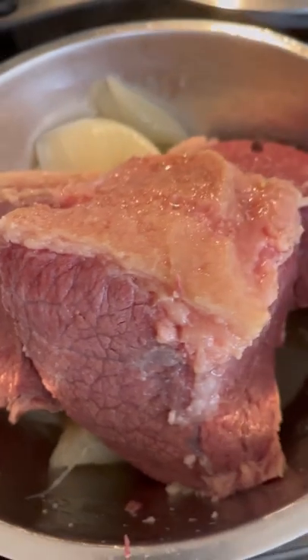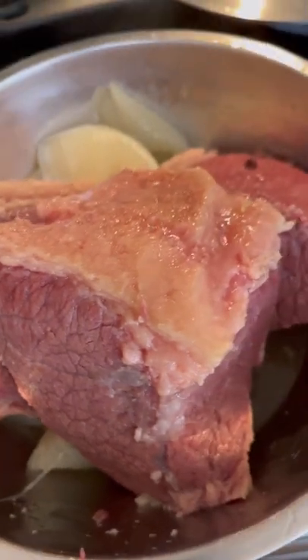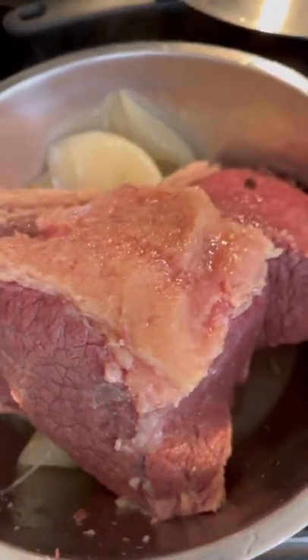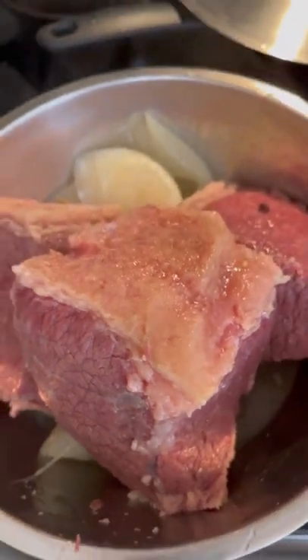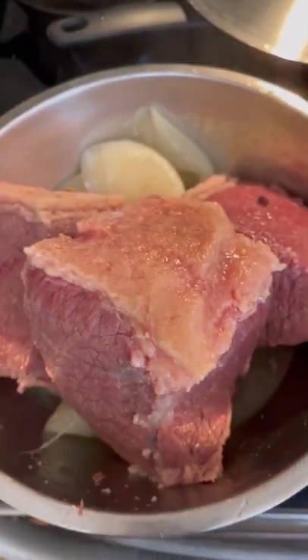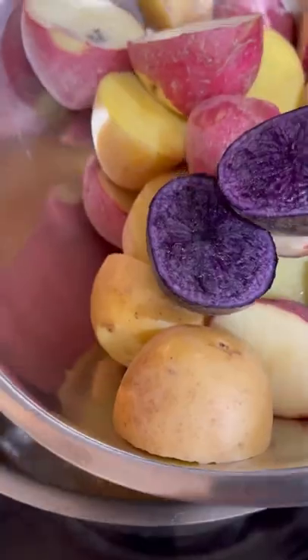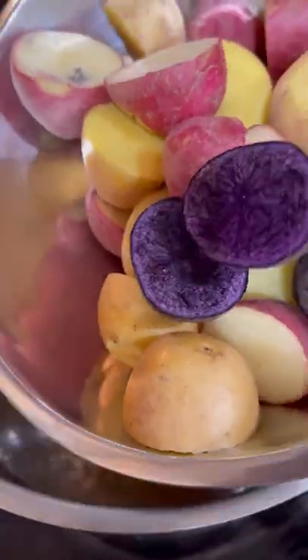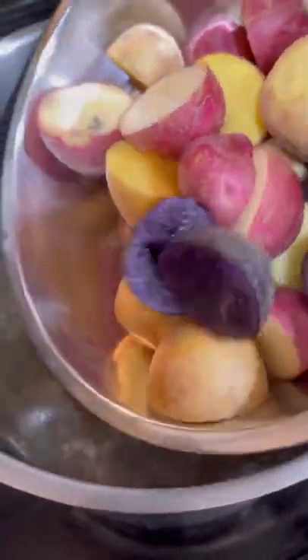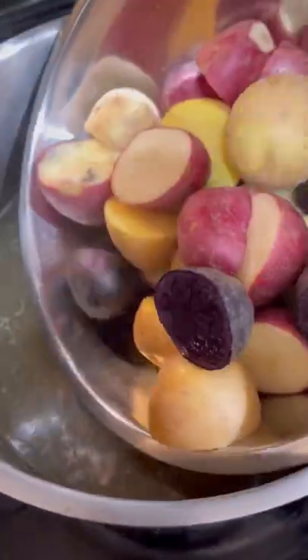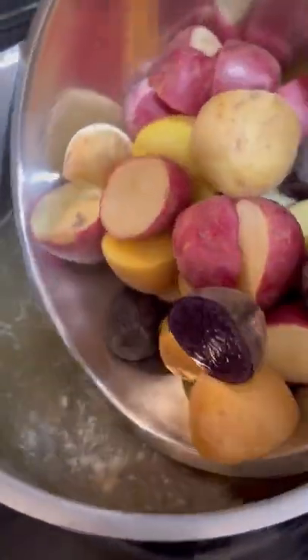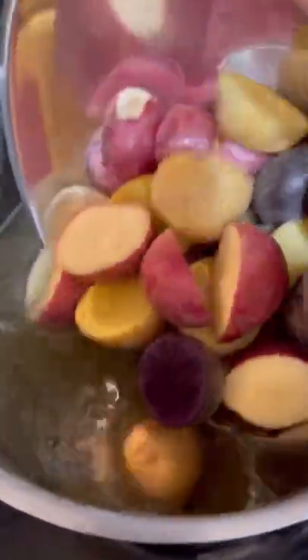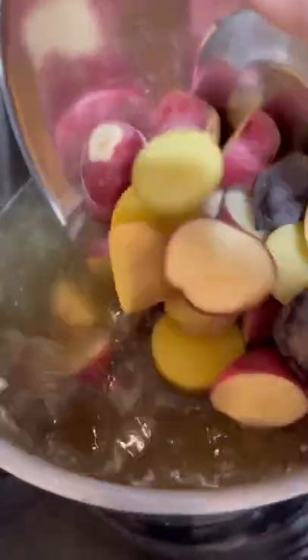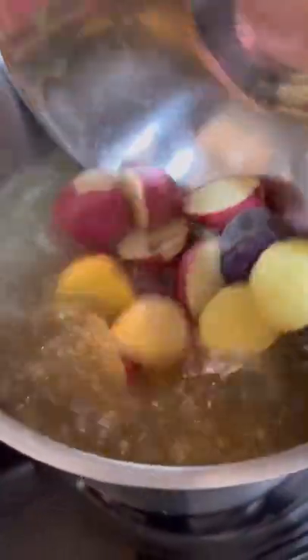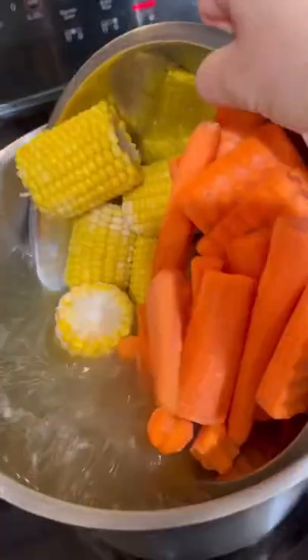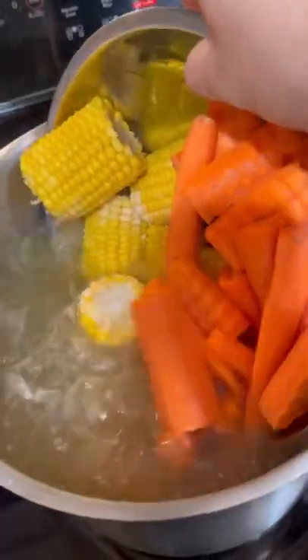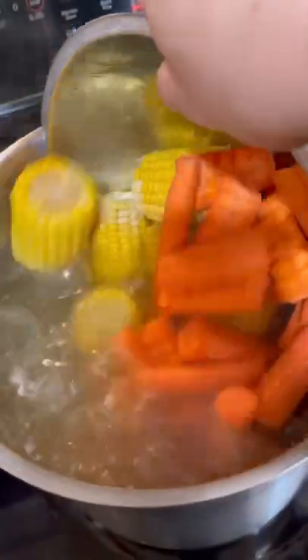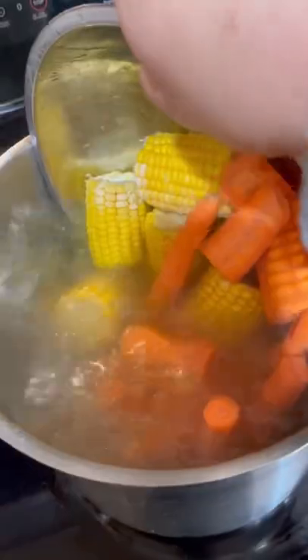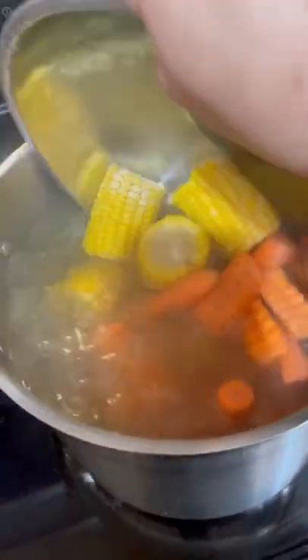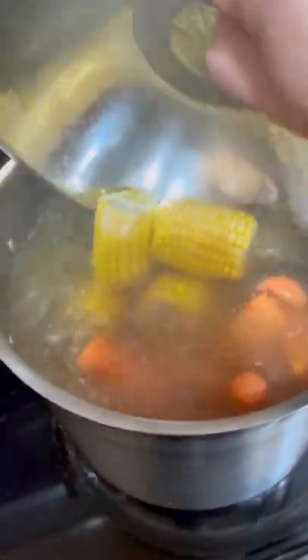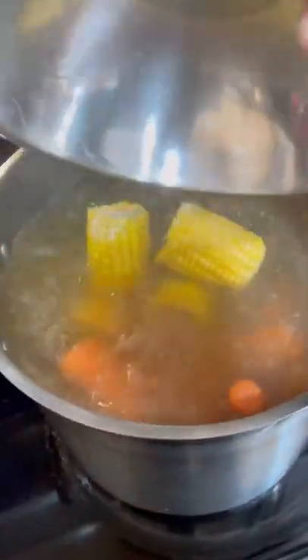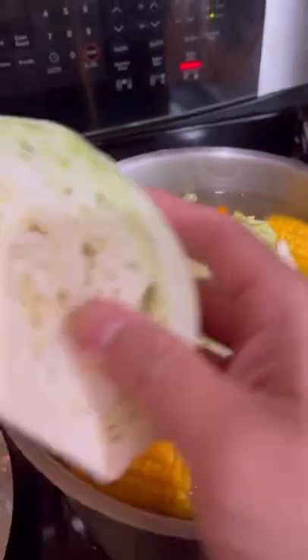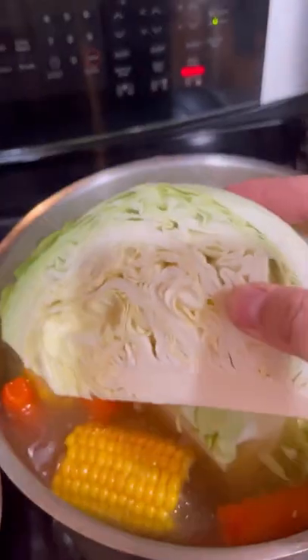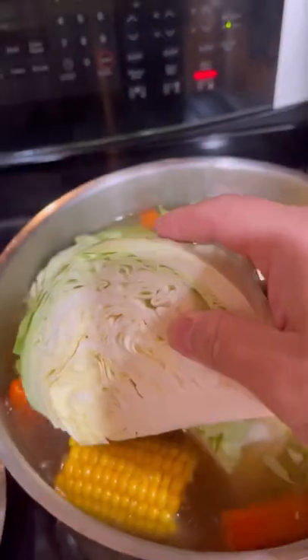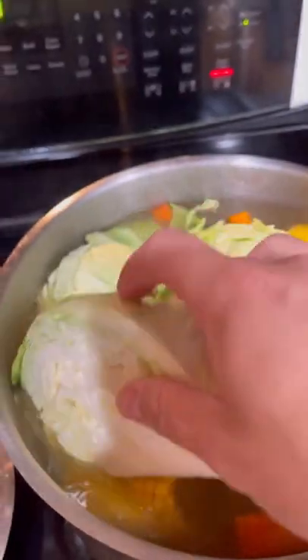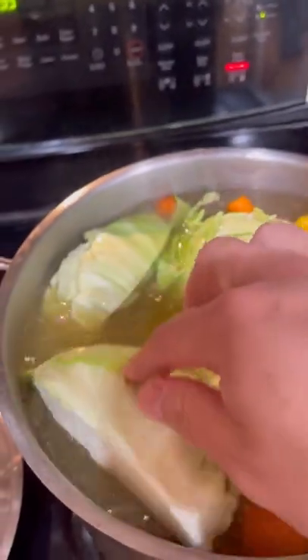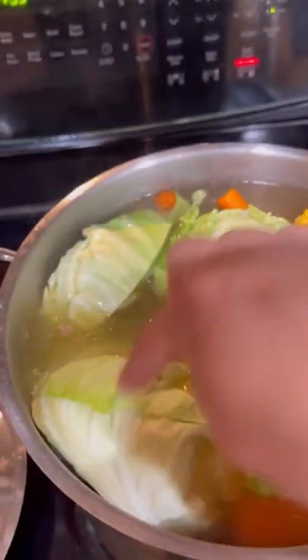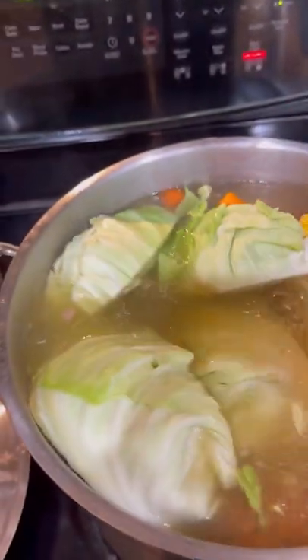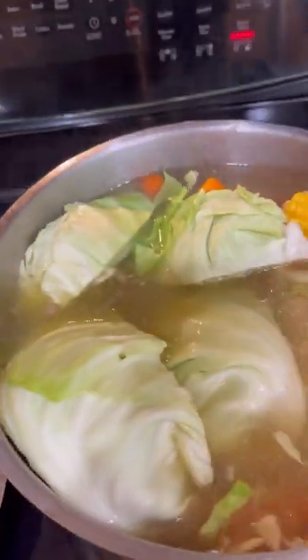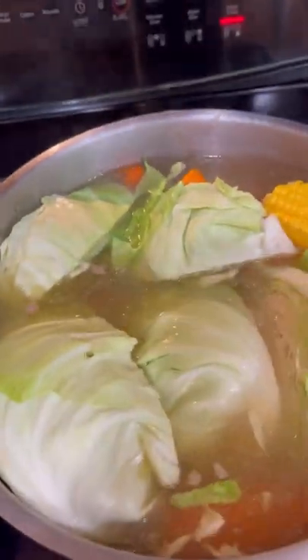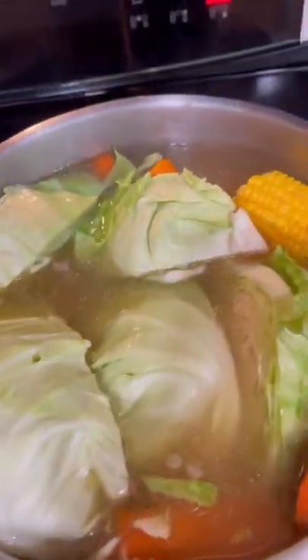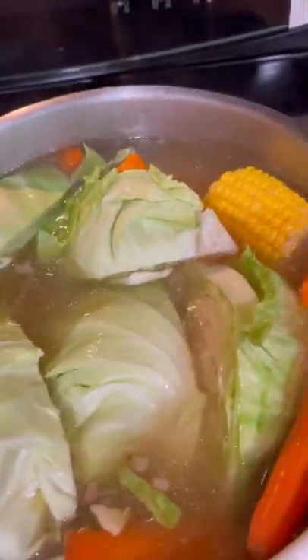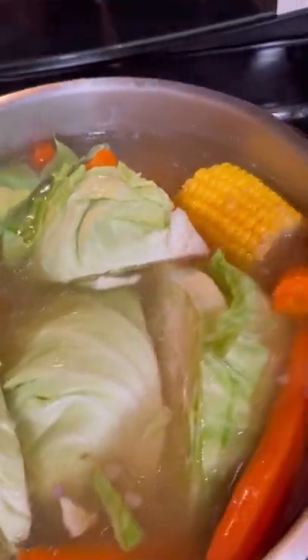After three hours, remove the corned beef and the onions from the pot. Add the potatoes, carrots, and corn to the pot and simmer for half an hour. Add the quartered cabbage and simmer for an additional 15 minutes after that.